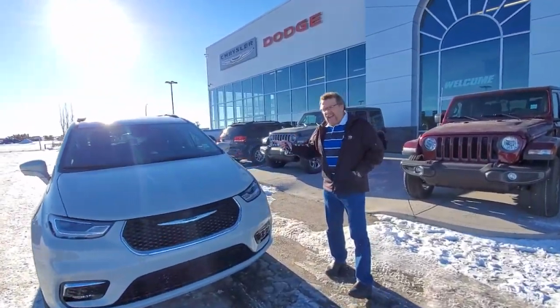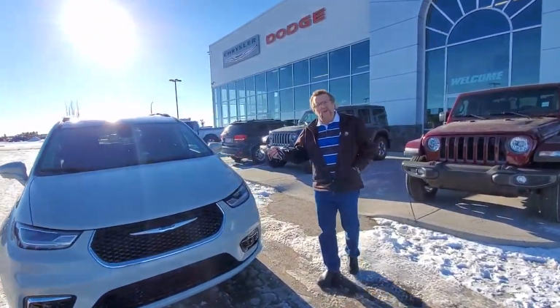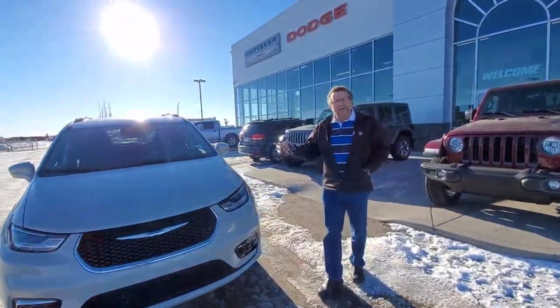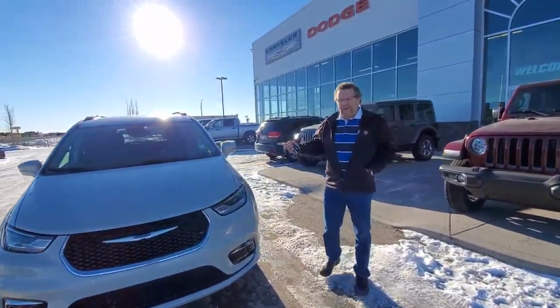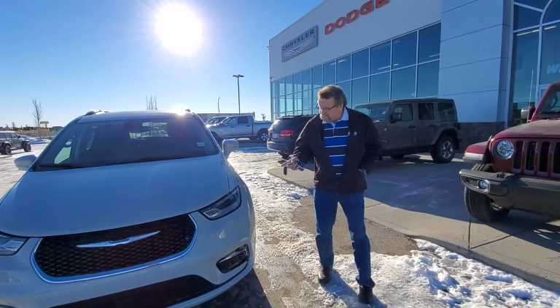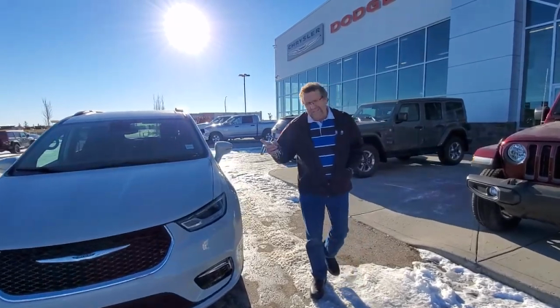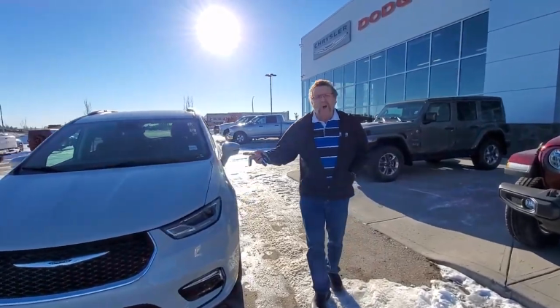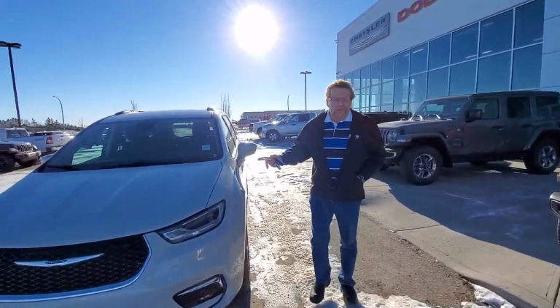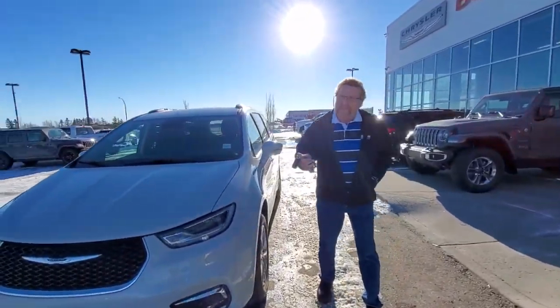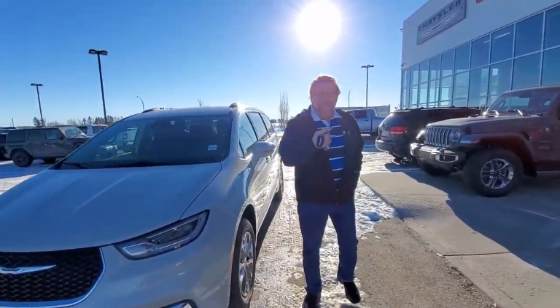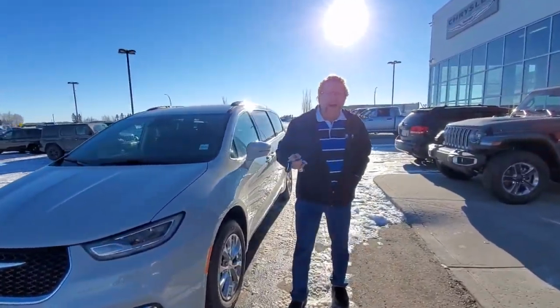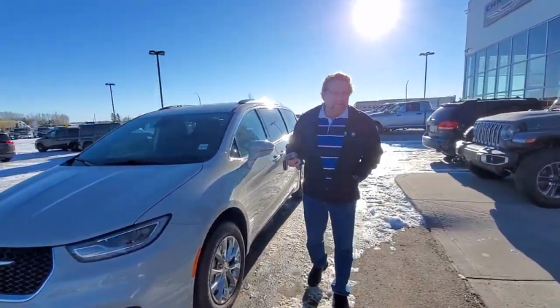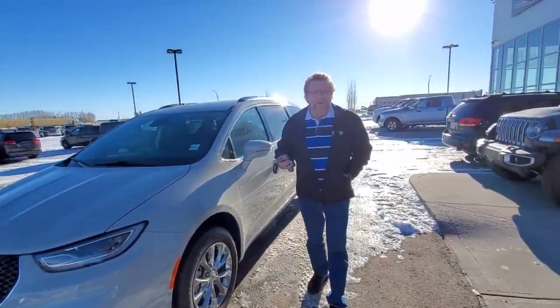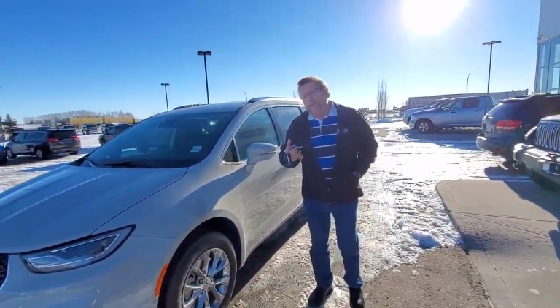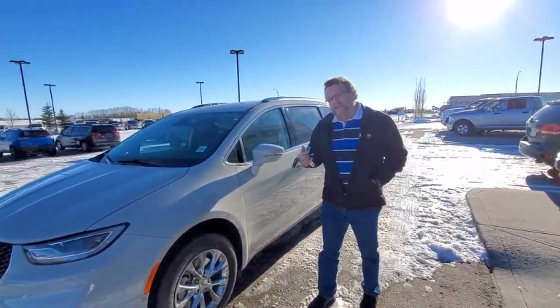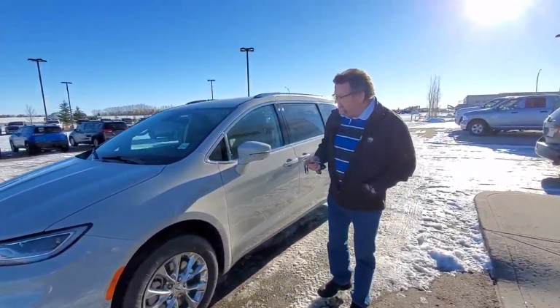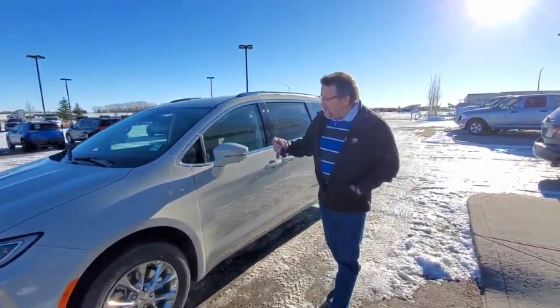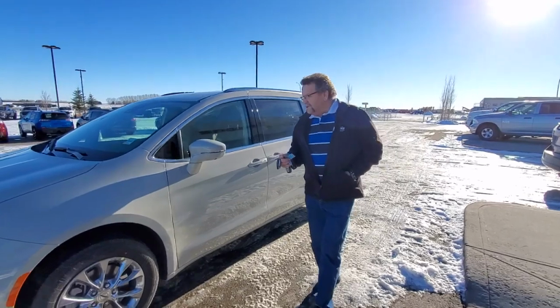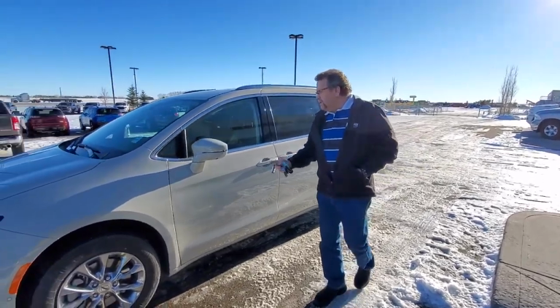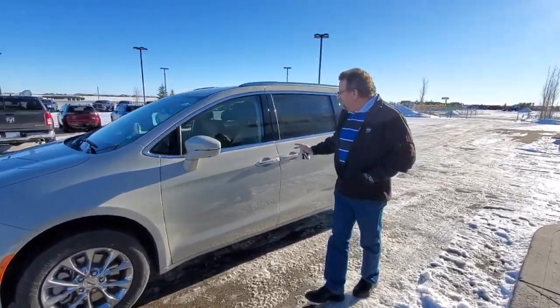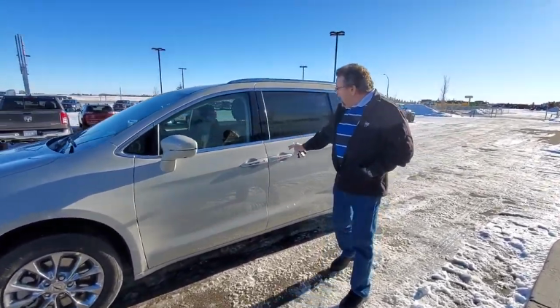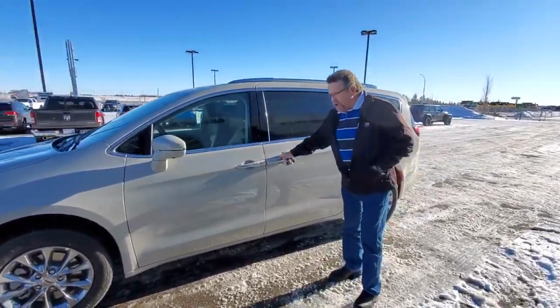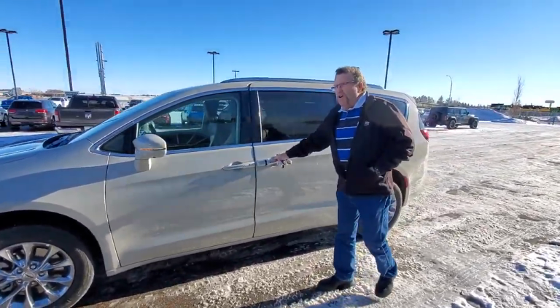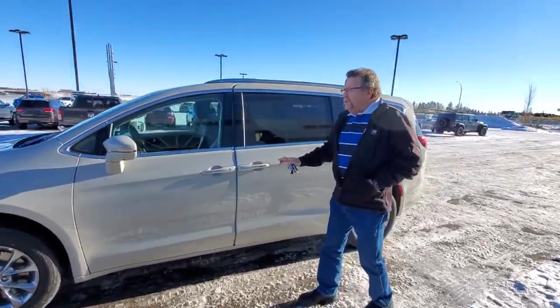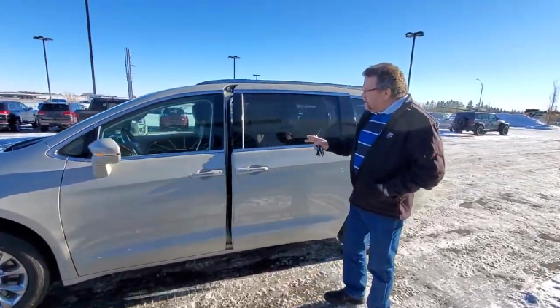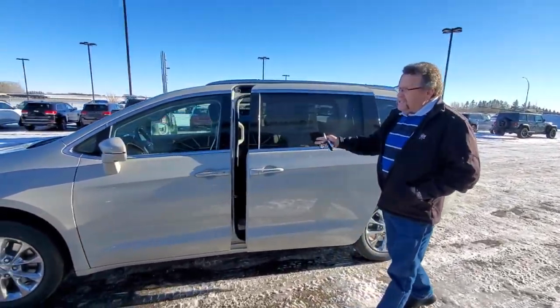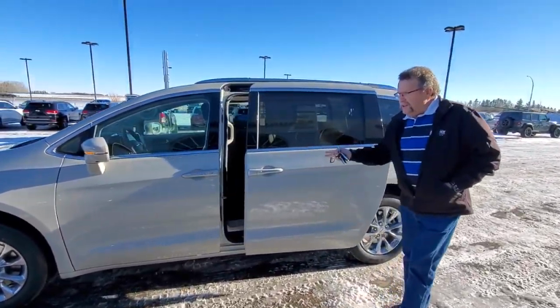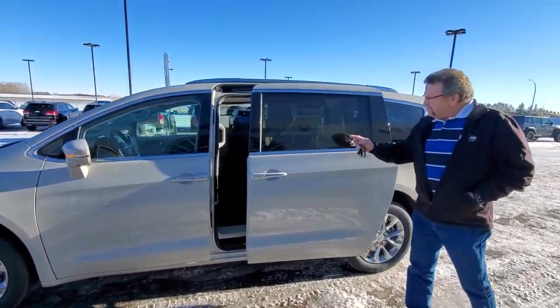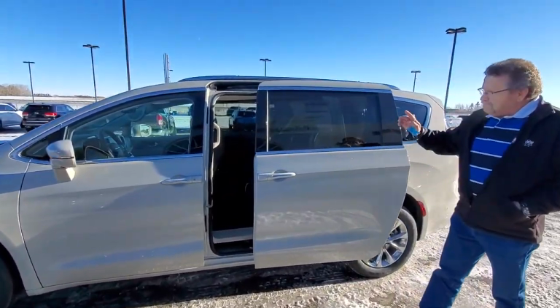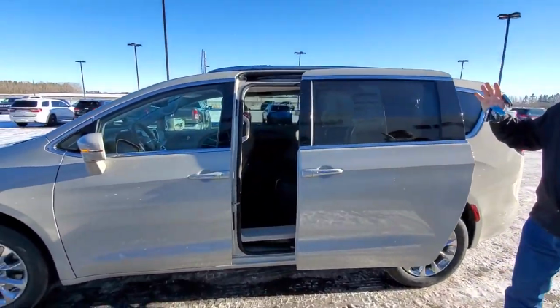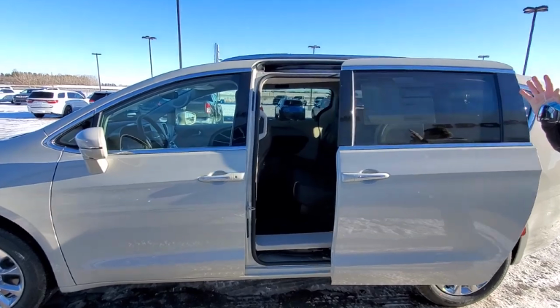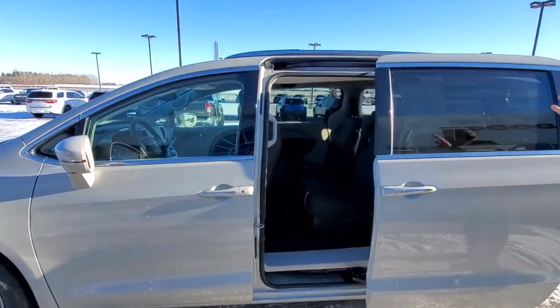Nice cool thing about this one, it's all-wheel drive. You've all been asking for the all-wheel drive, a lot of customers ask me. It has the stone gold, the ceiling's still in there. This one's got a lot of options.